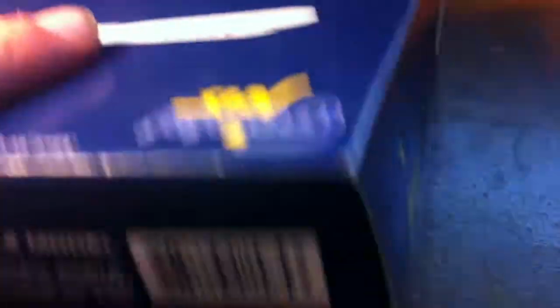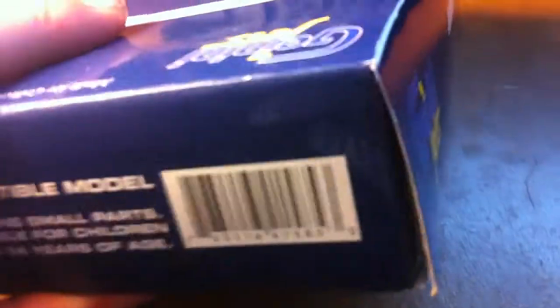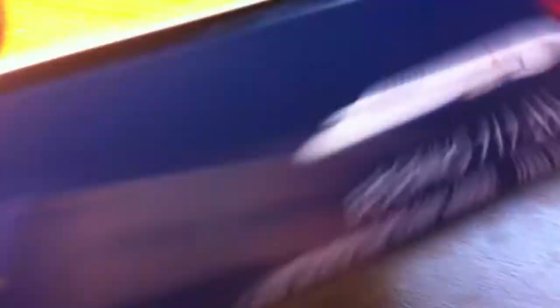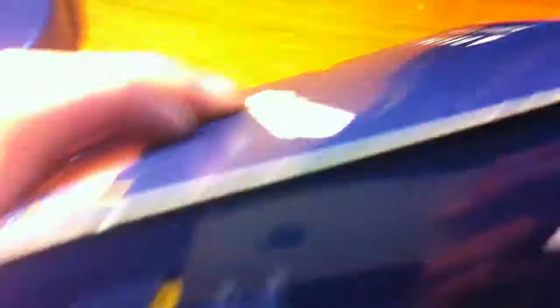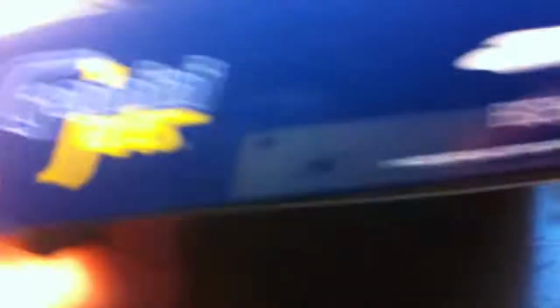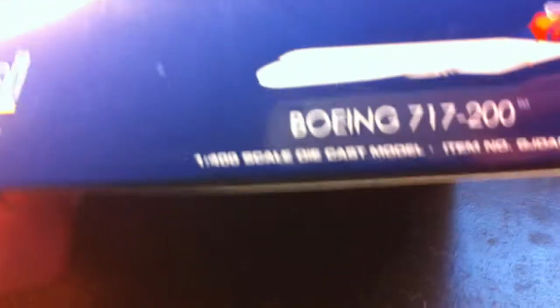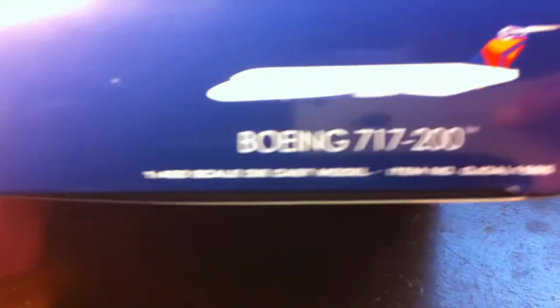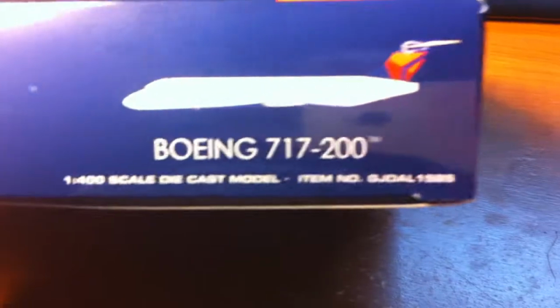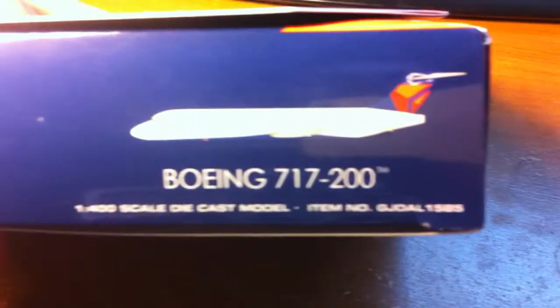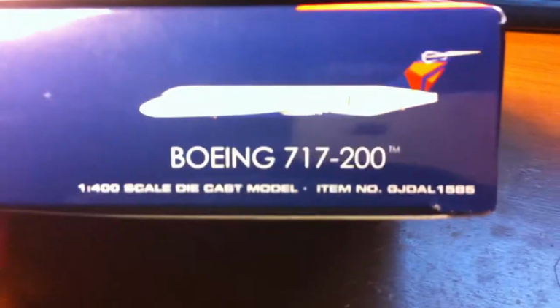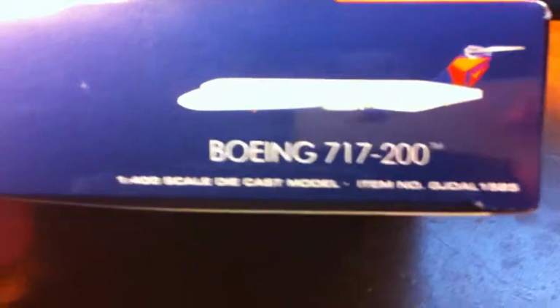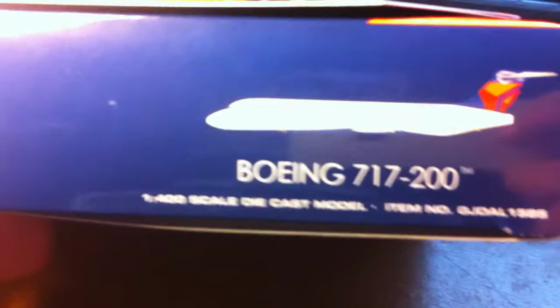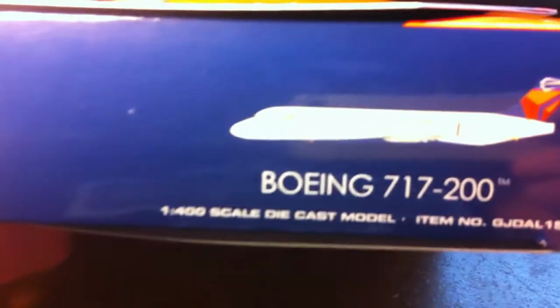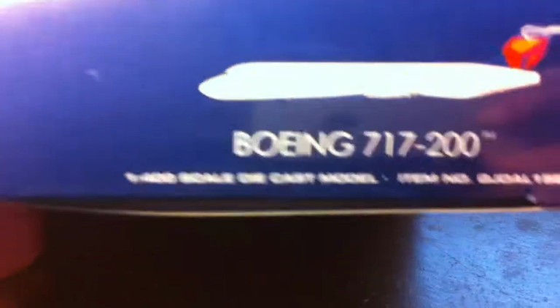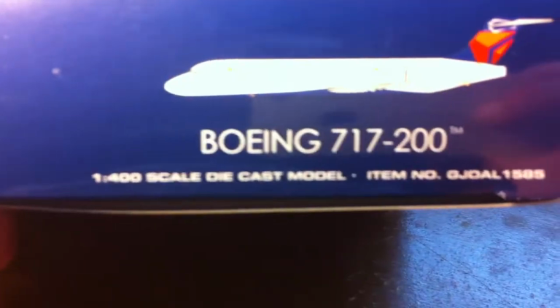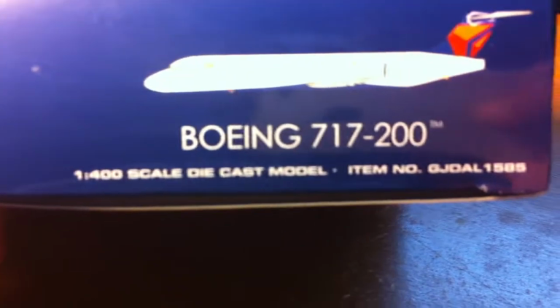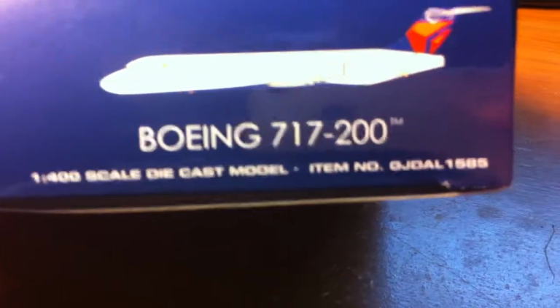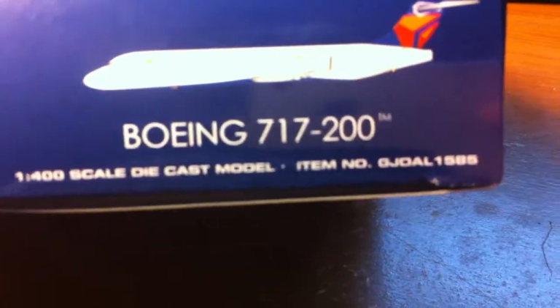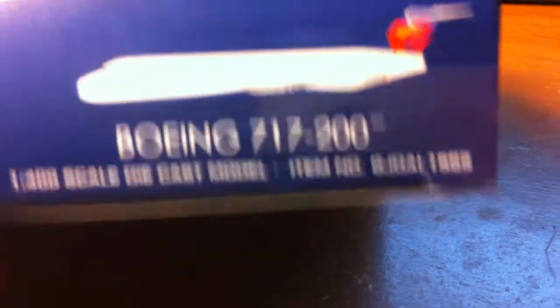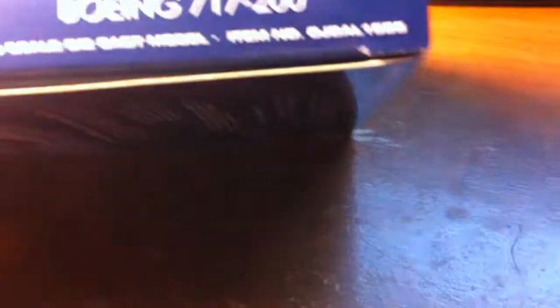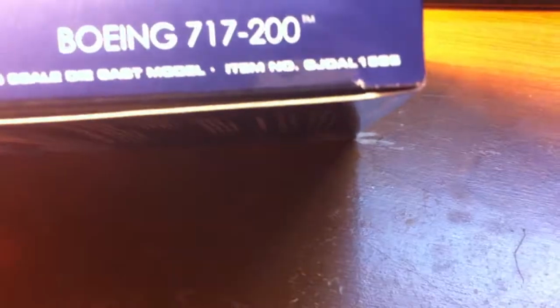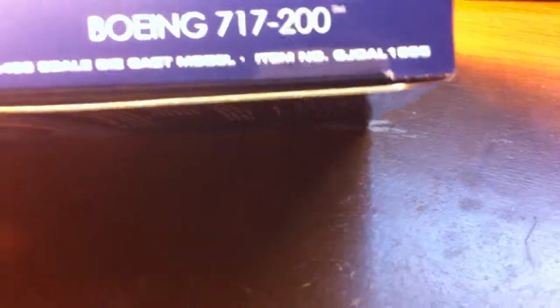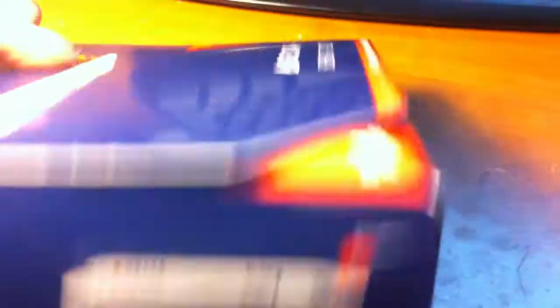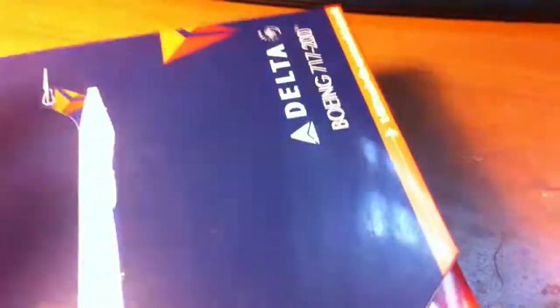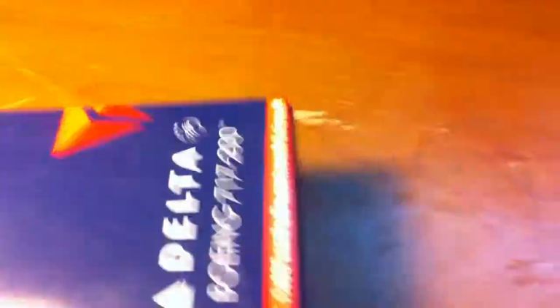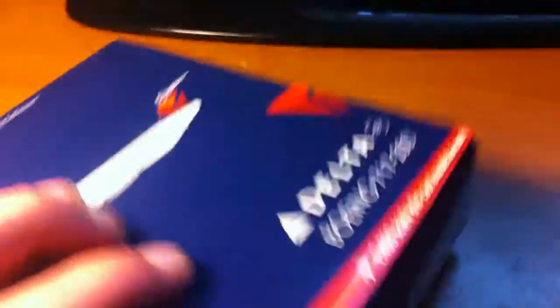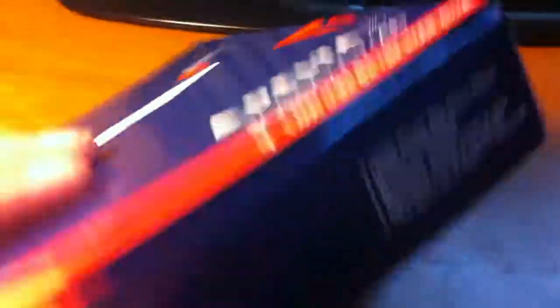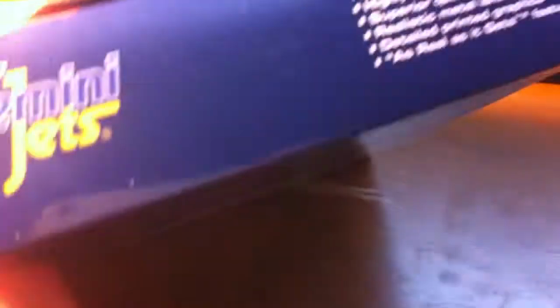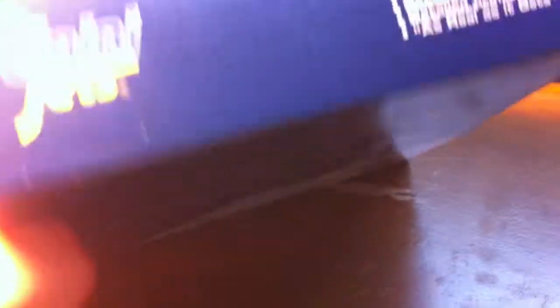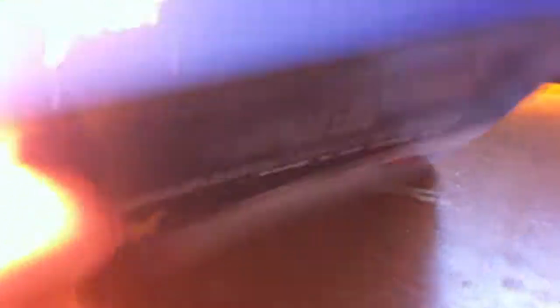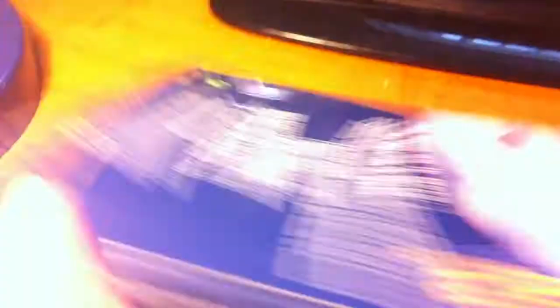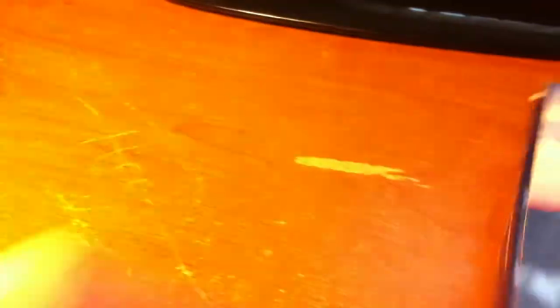The barcode, Gemini Jets 2D printed model, Boeing 717-200, 1/400 scale diecast model, and the item number again.